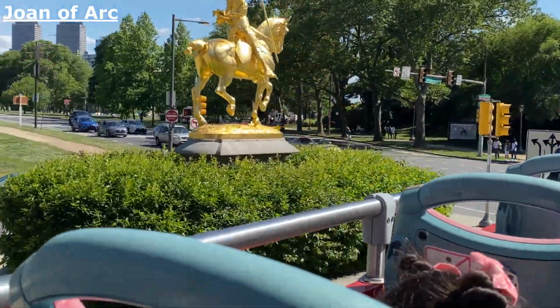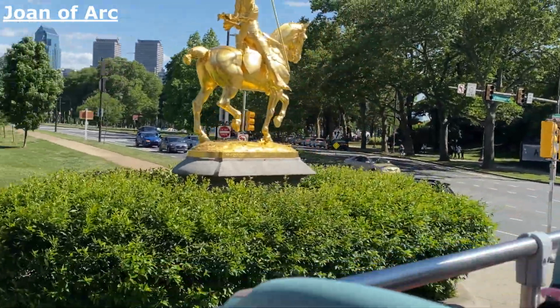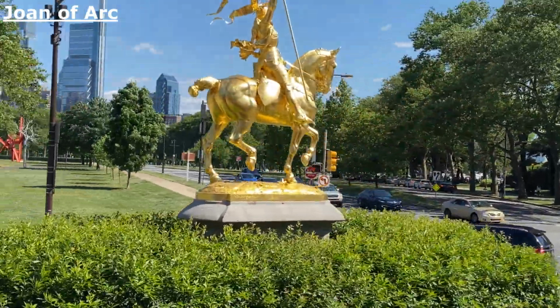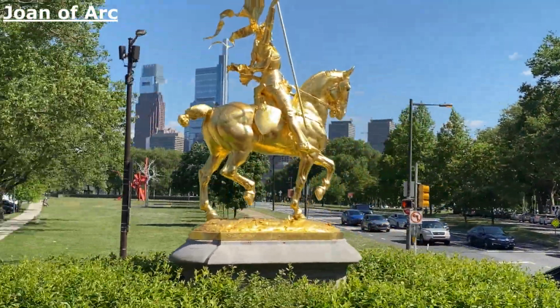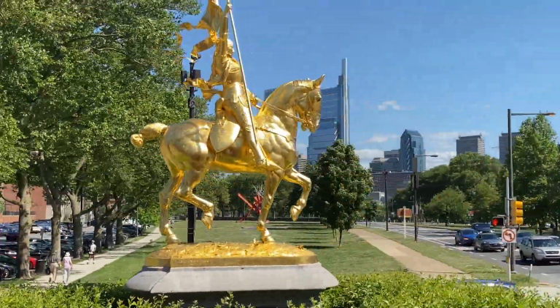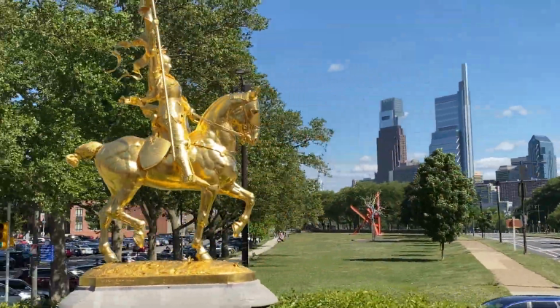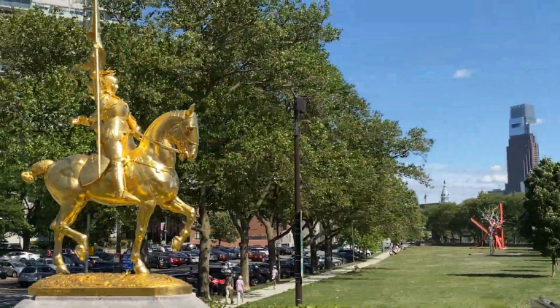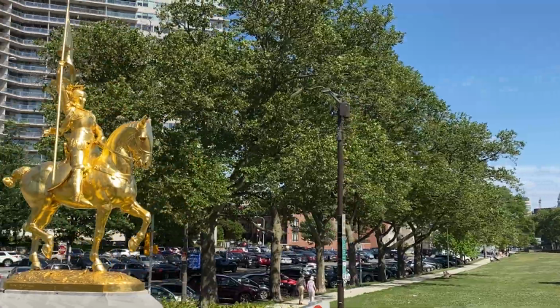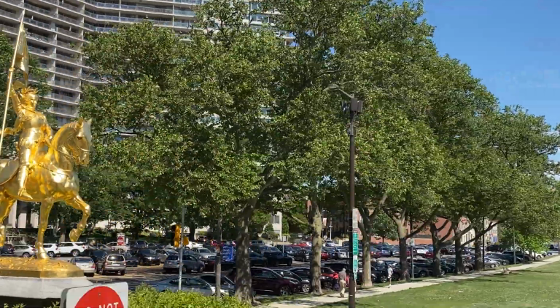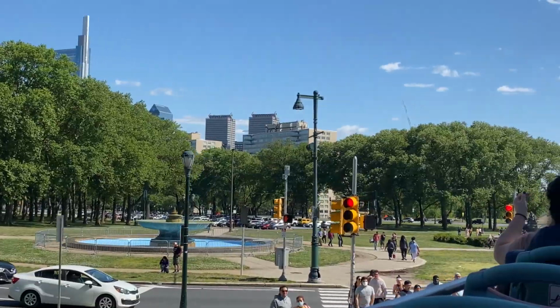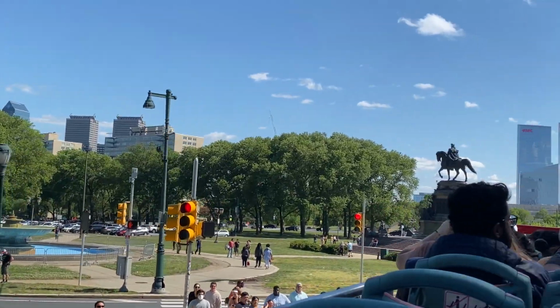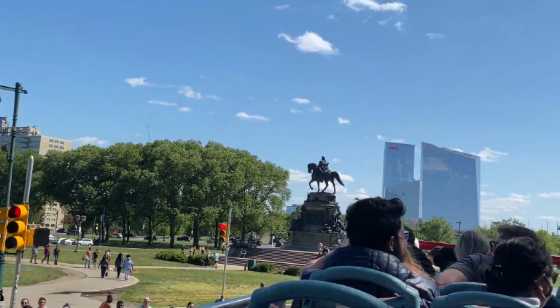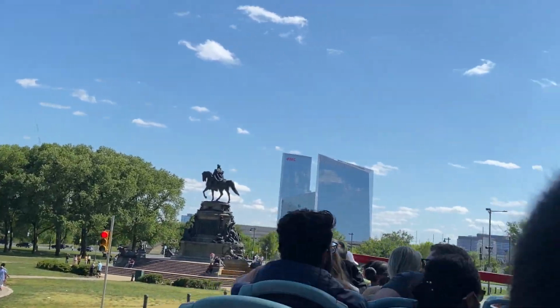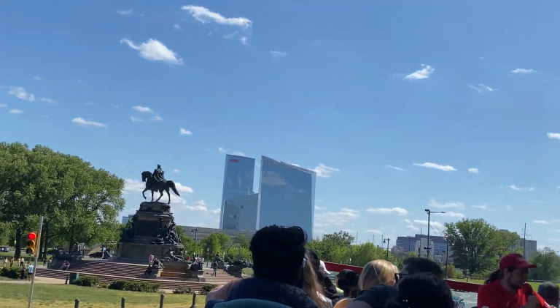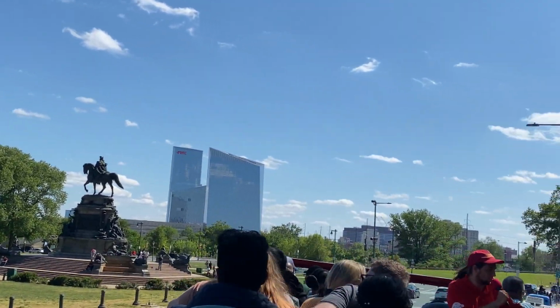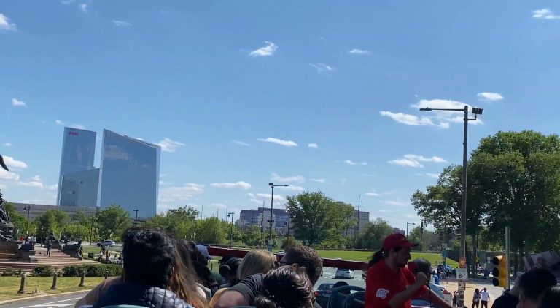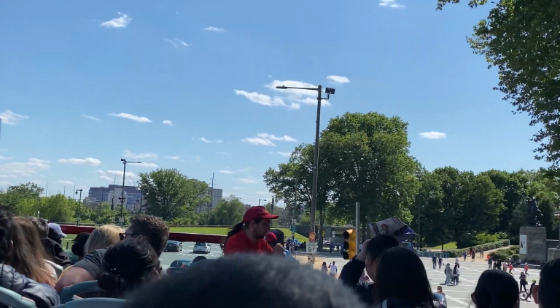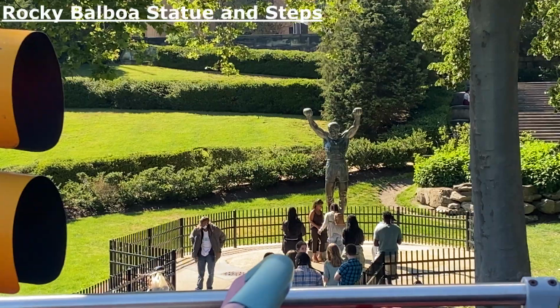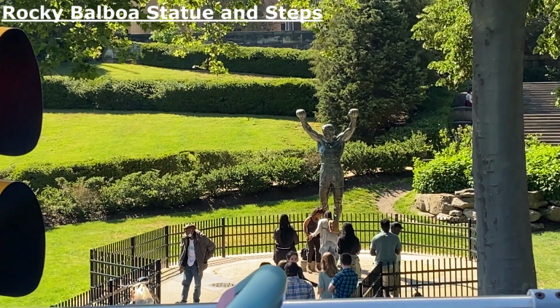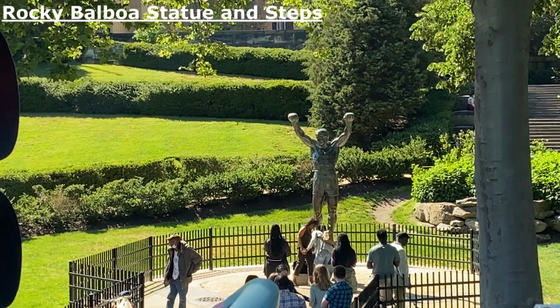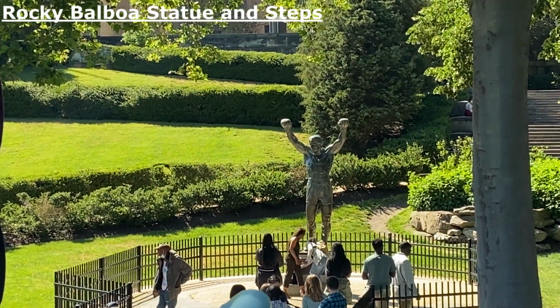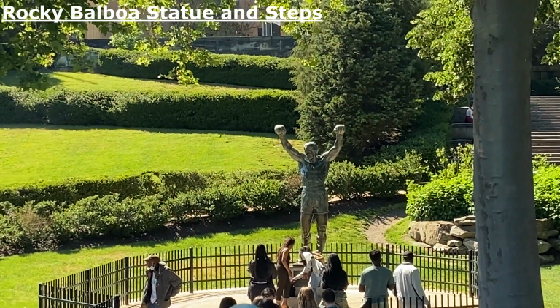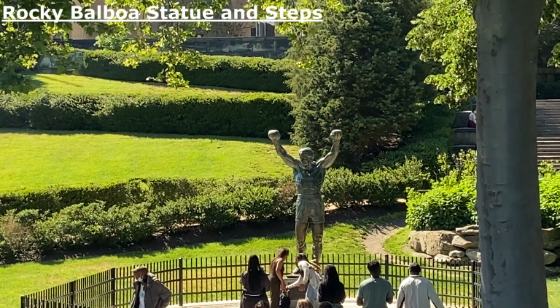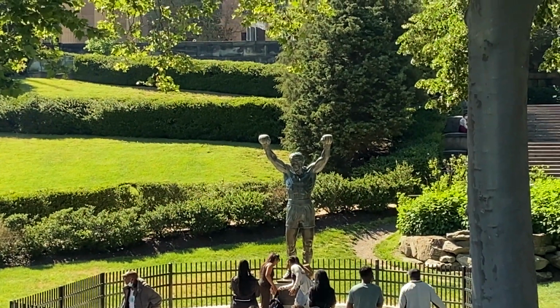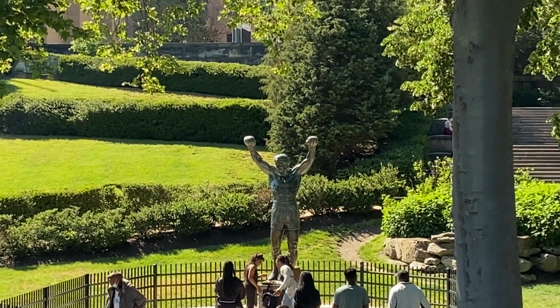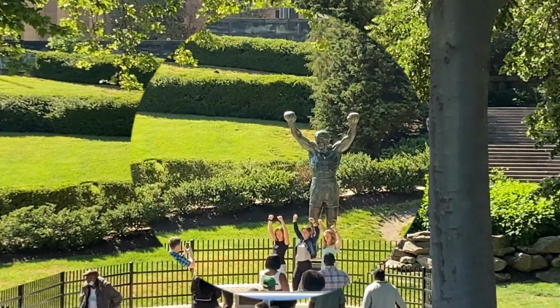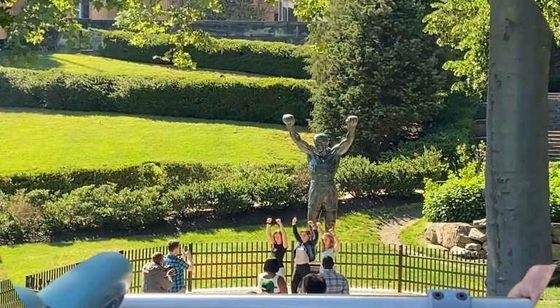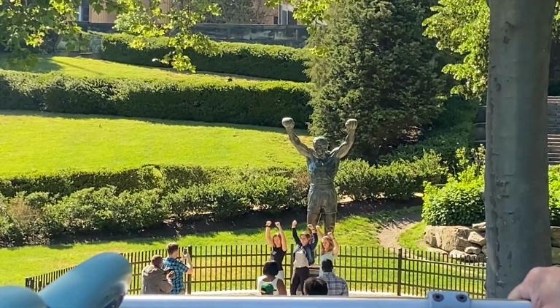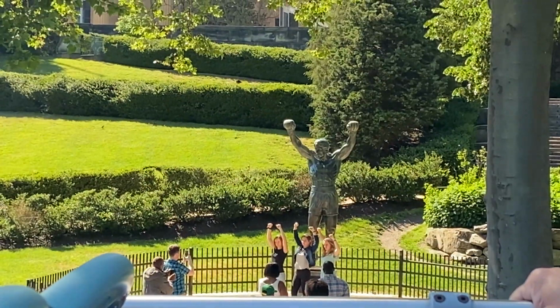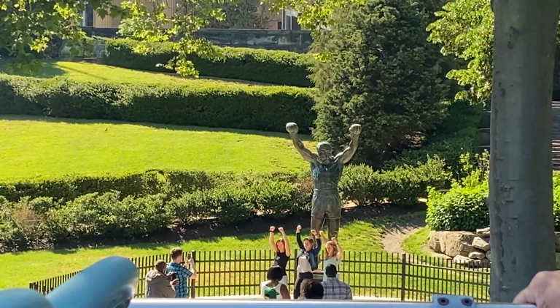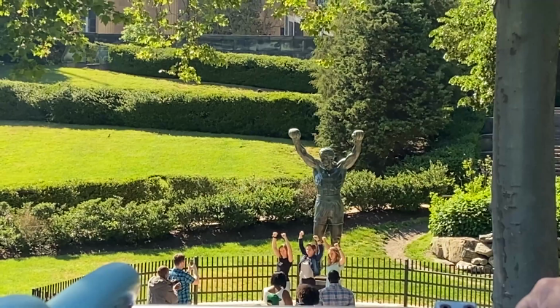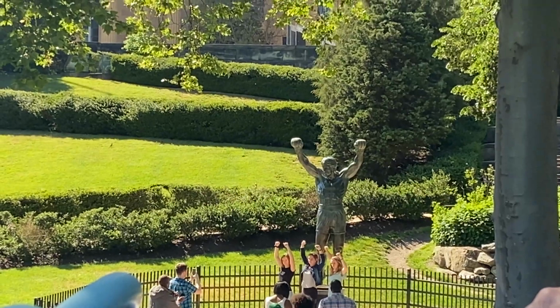Joan of Arc — made of Orleans. Rocky Balboa is supposed to be on the top of the steps, but the museum never liked him at the top of the steps.